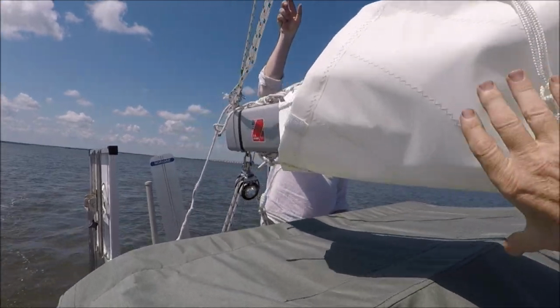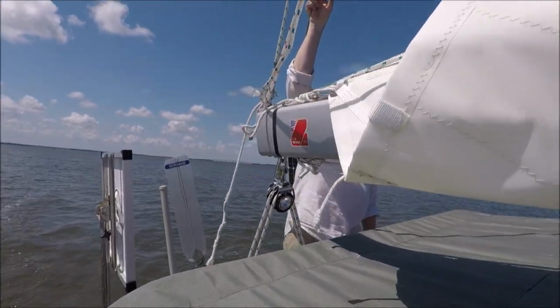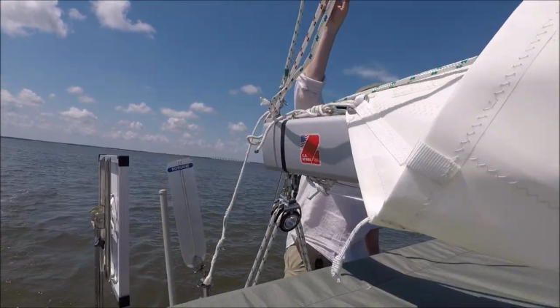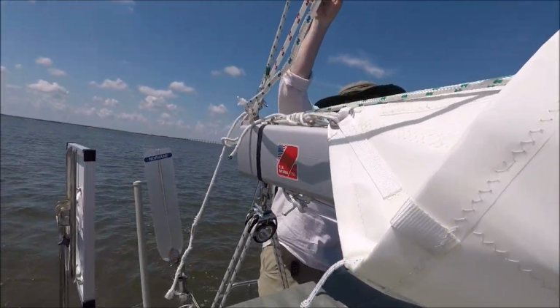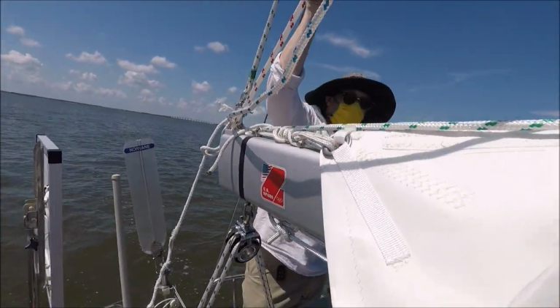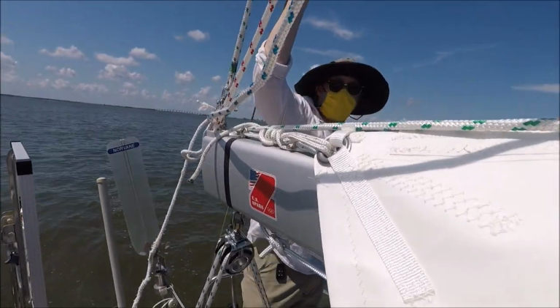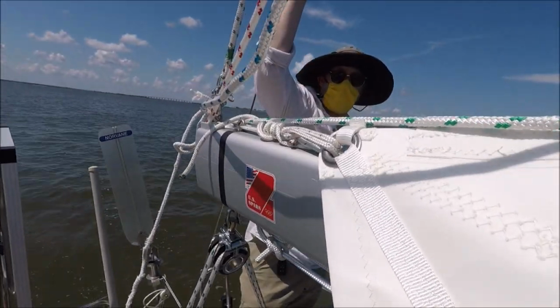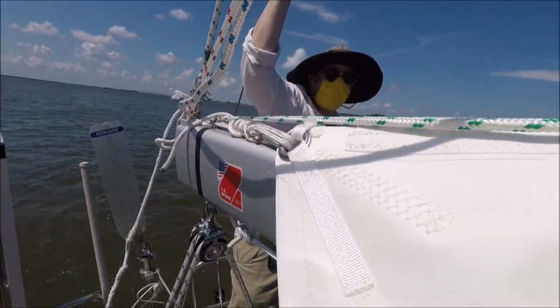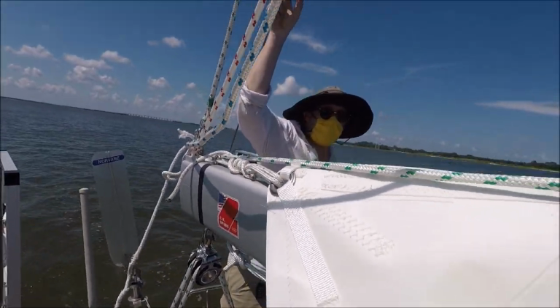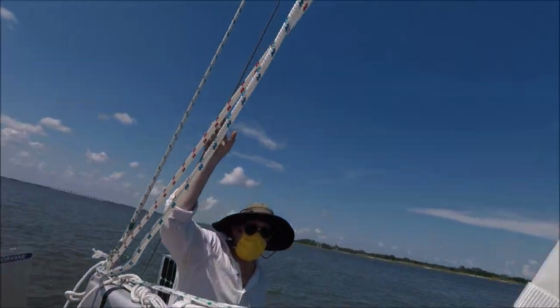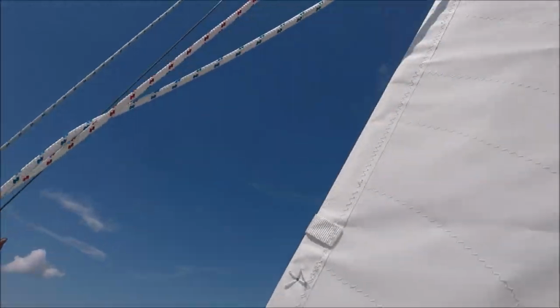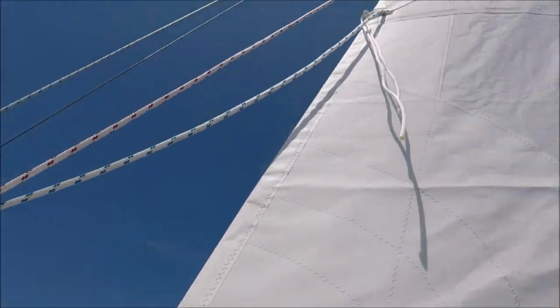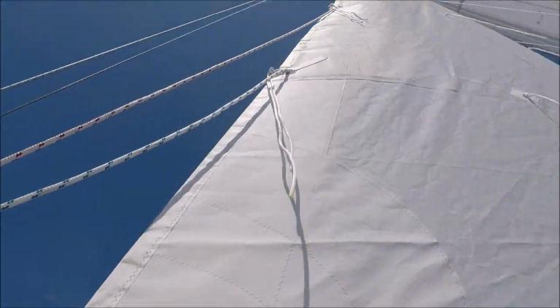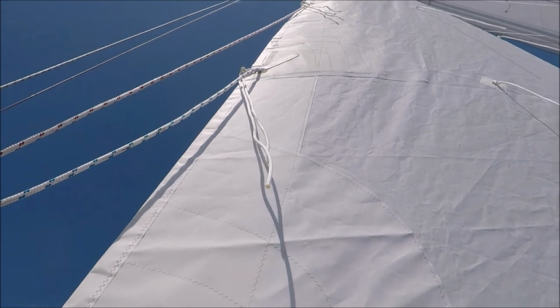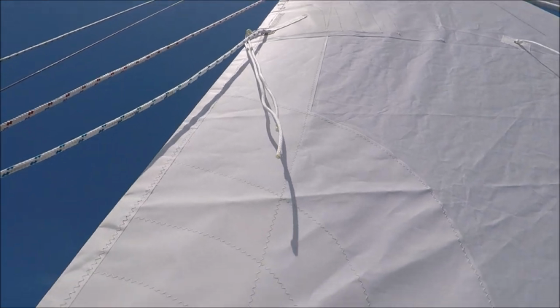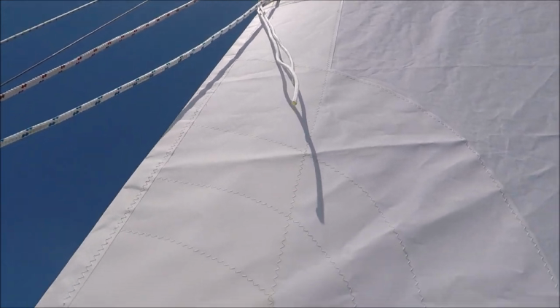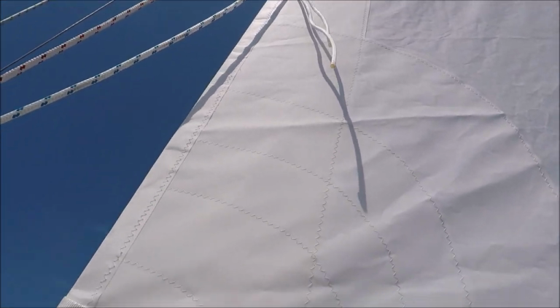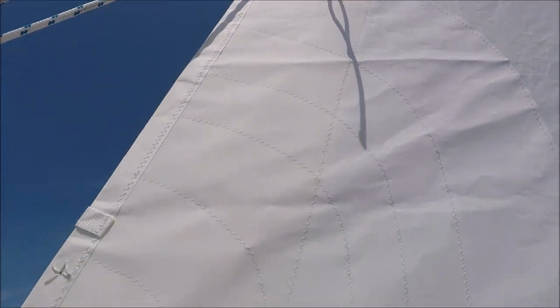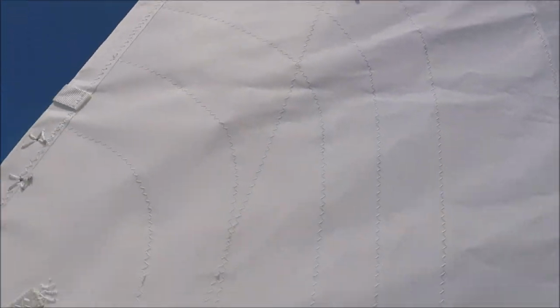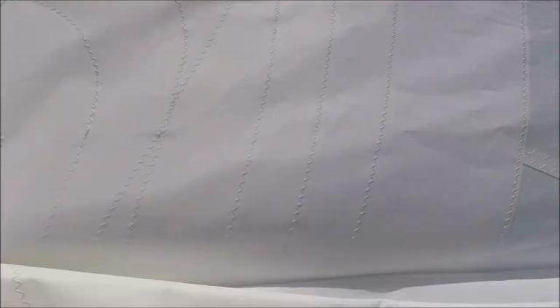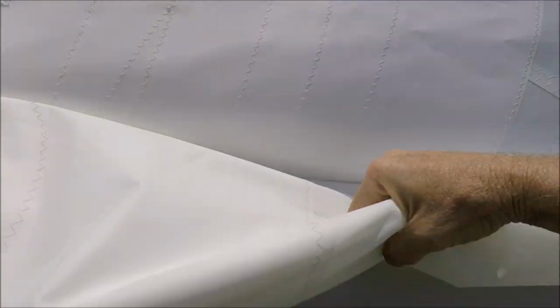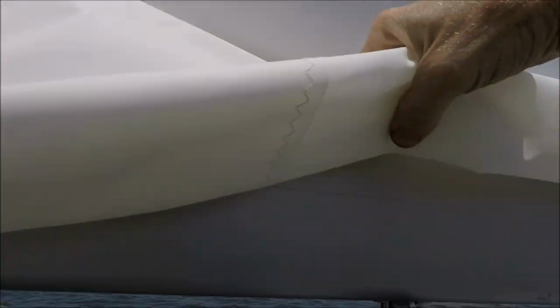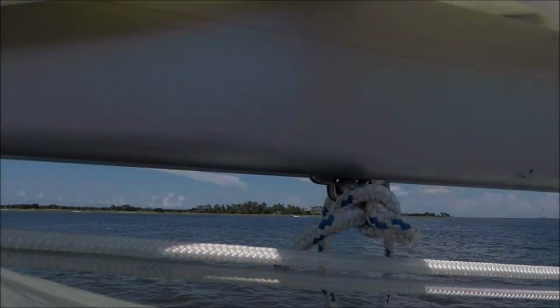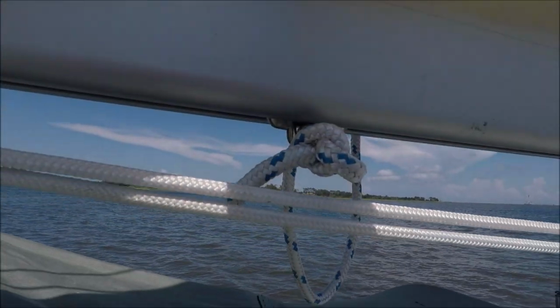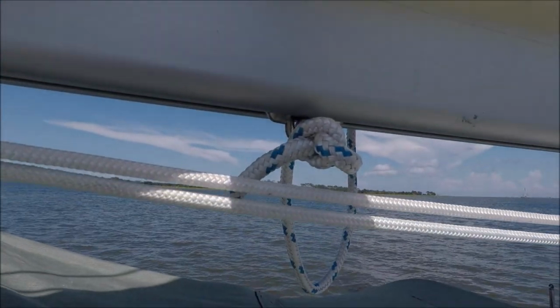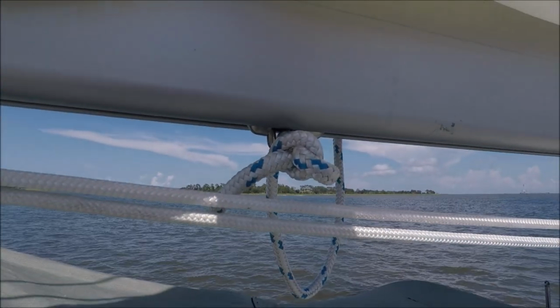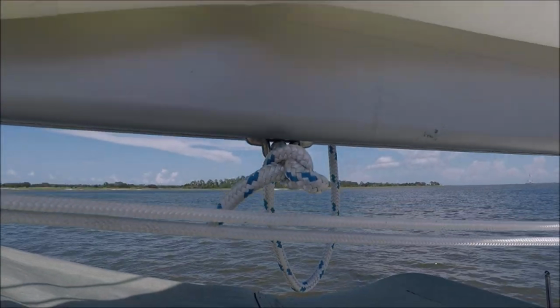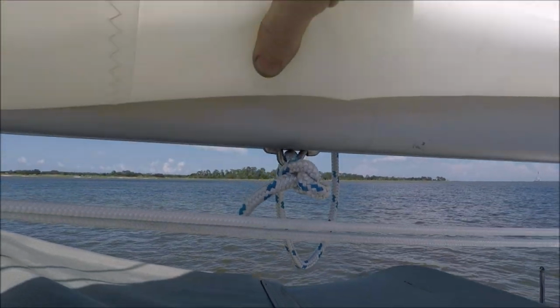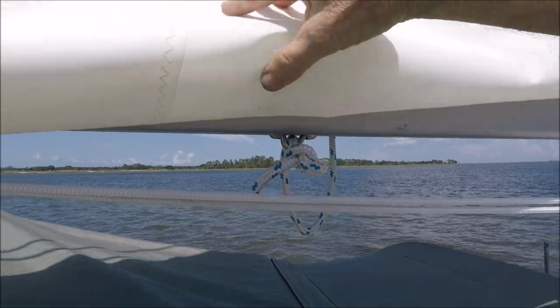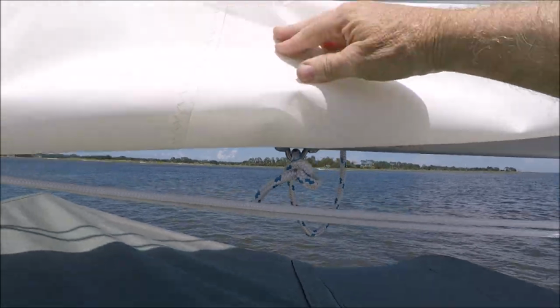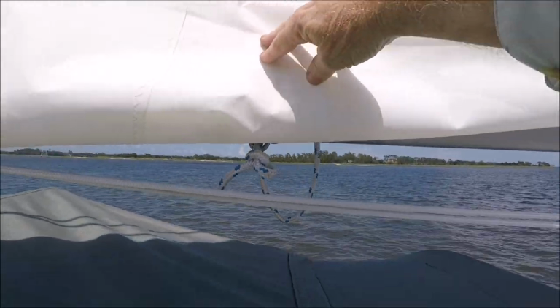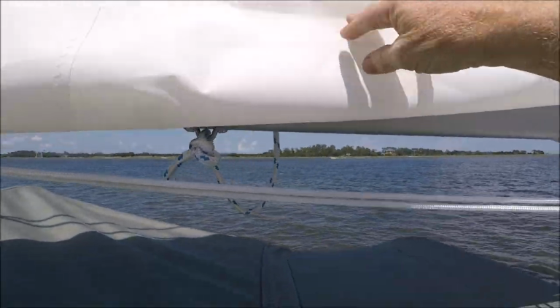These lines come aft and they come out the sheaves at the end of the boom, go up through the reef points and then tie off underneath to those slides.